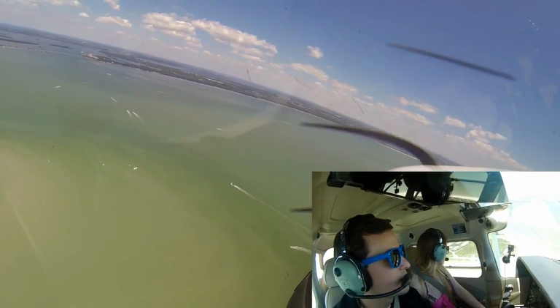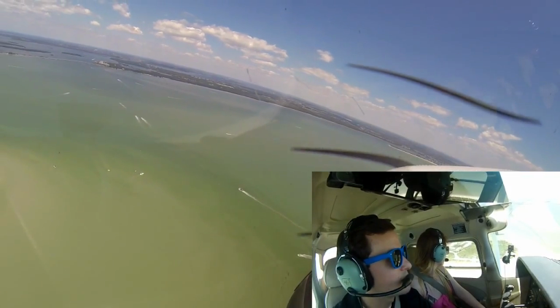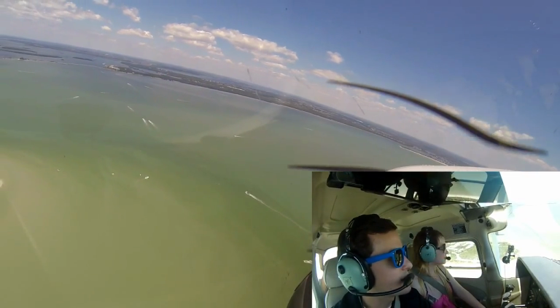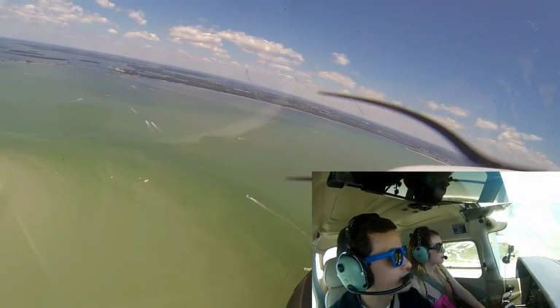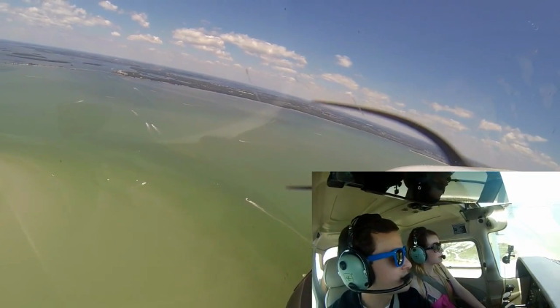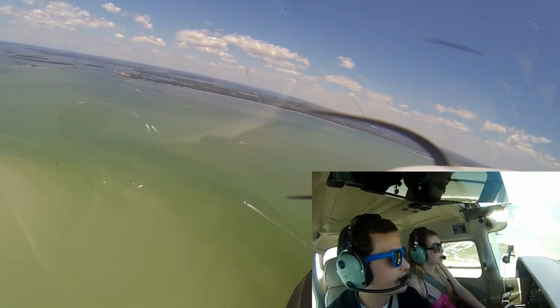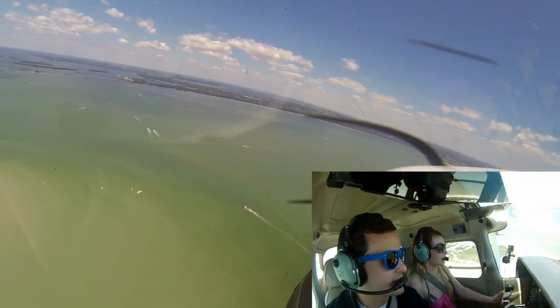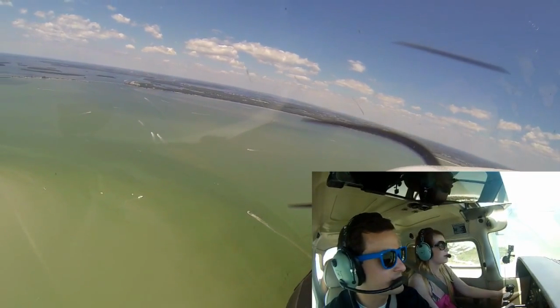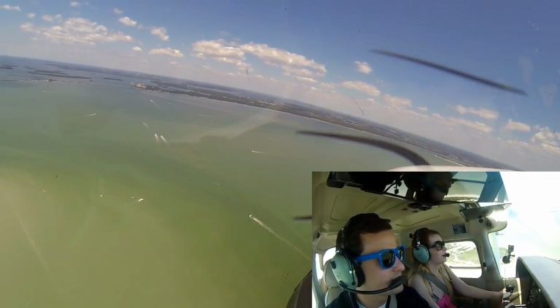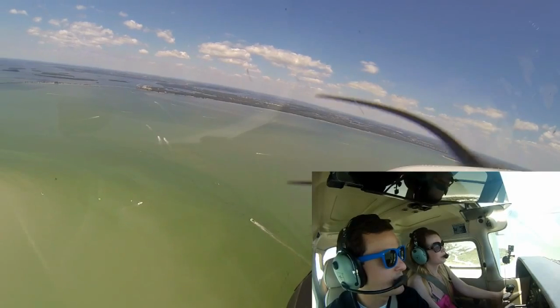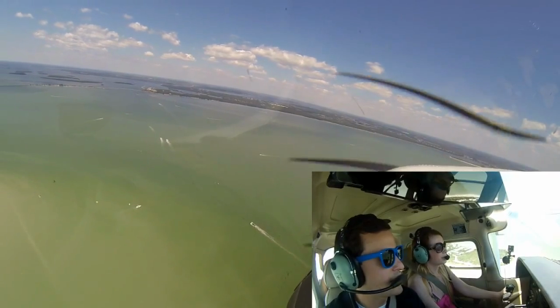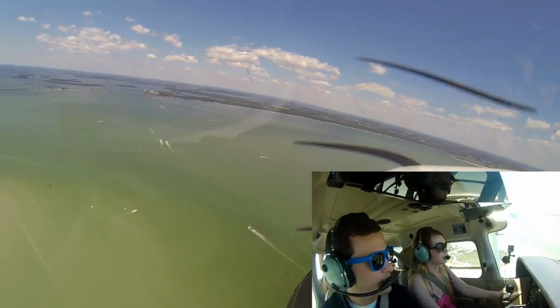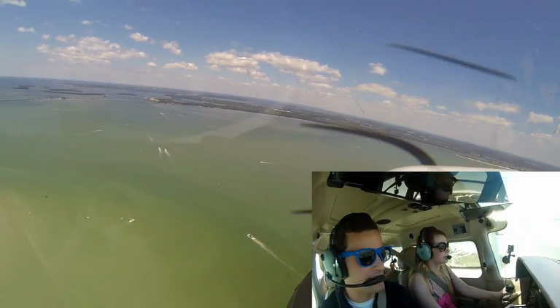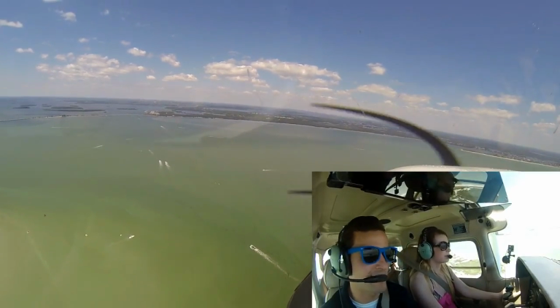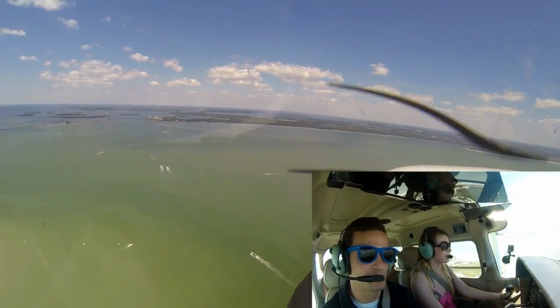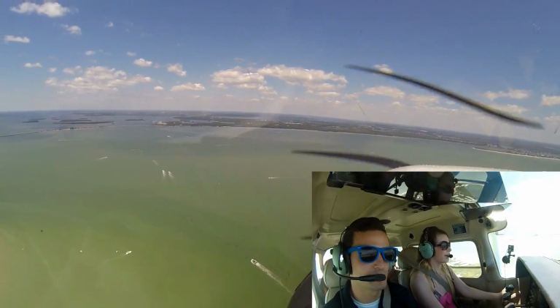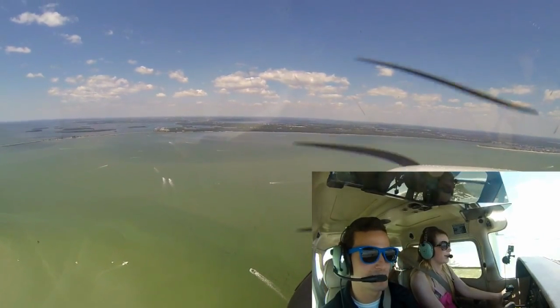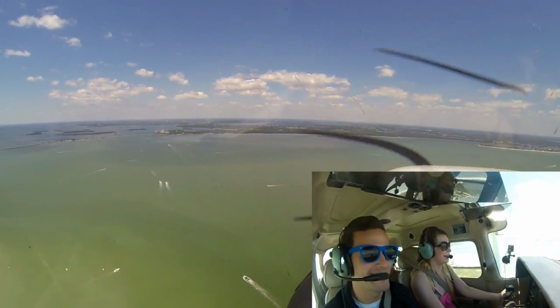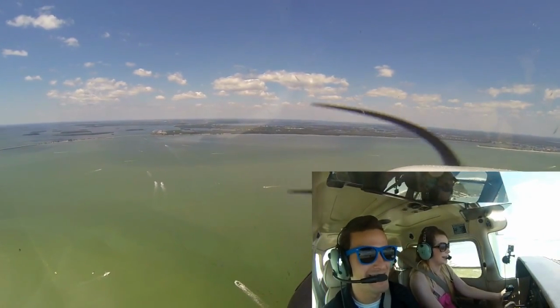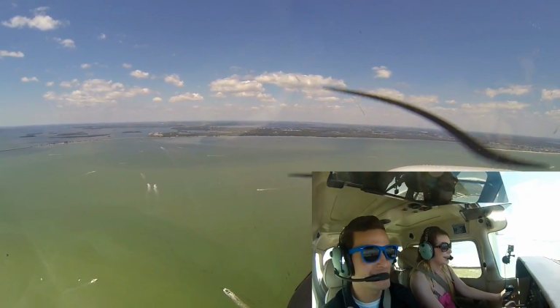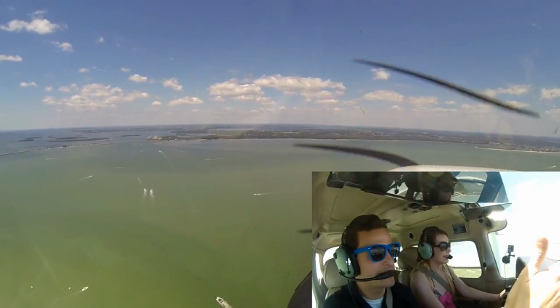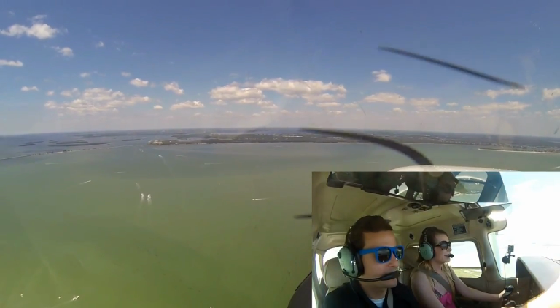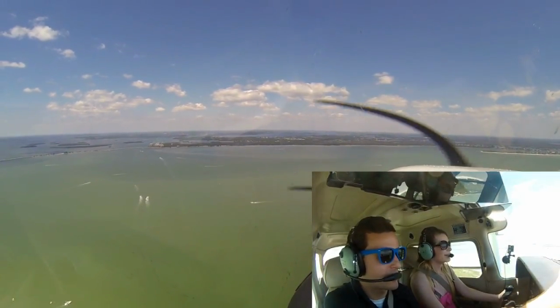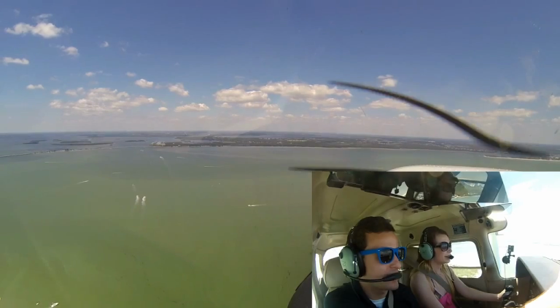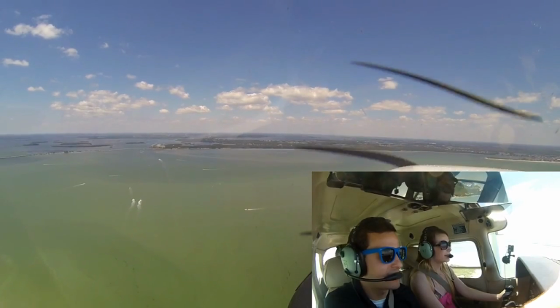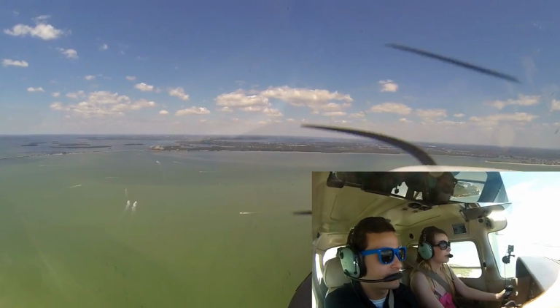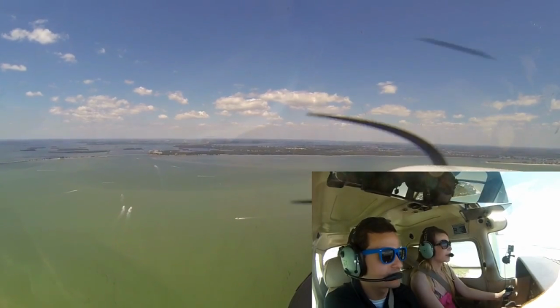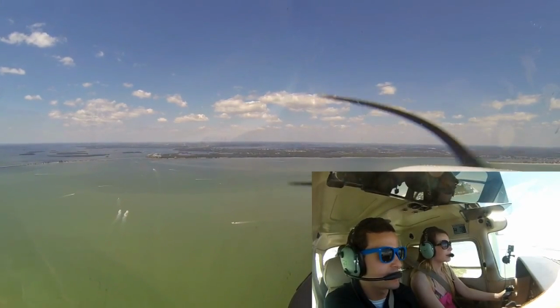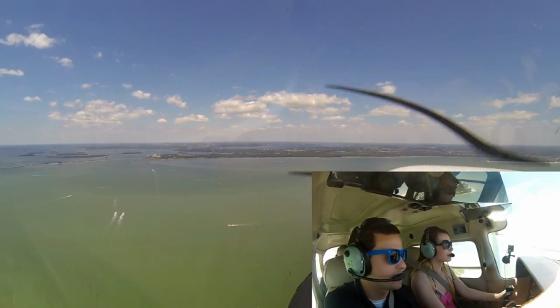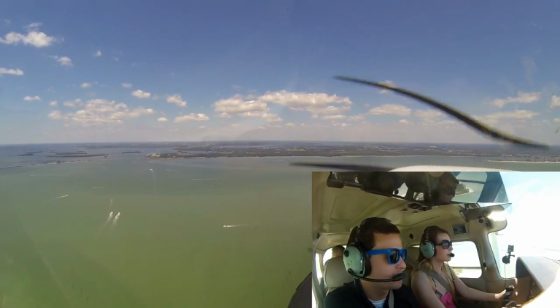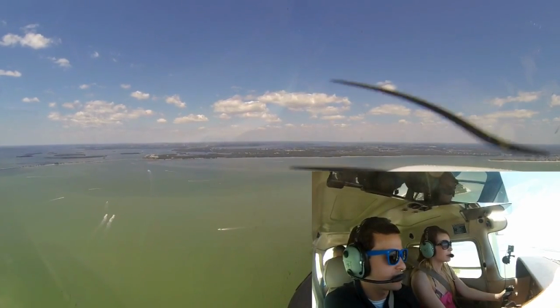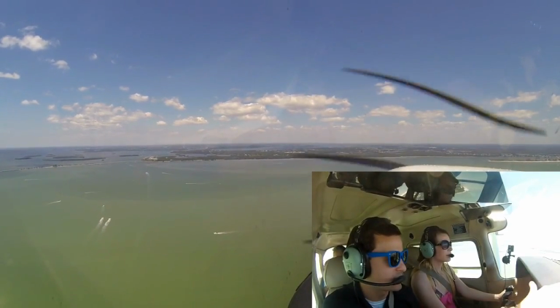We'll head right back in just like this. You ready to take over? I hope you know how to land because I forgot. We'll just keep going like we're going across the right side of the shoreline, aiming for it just like this.